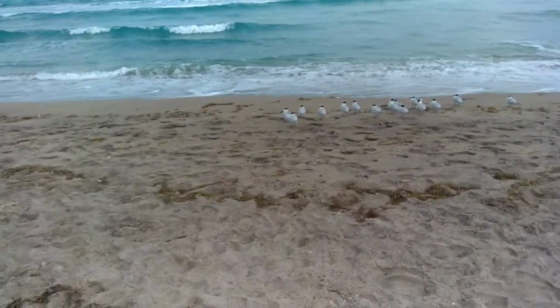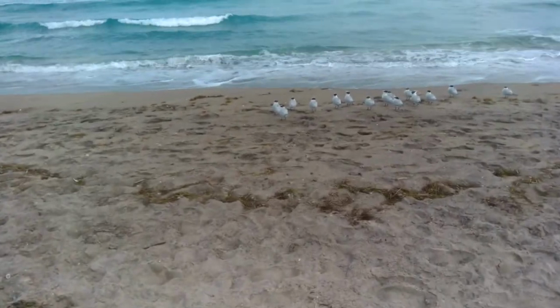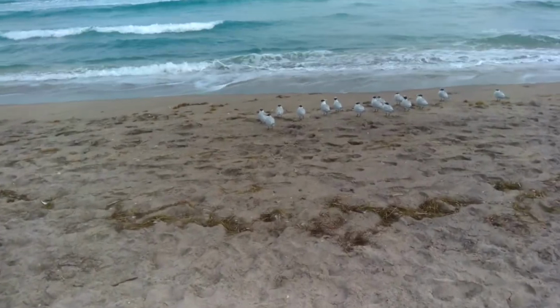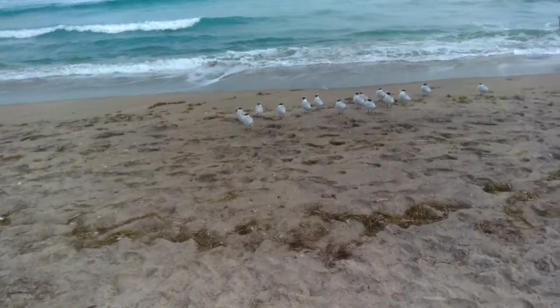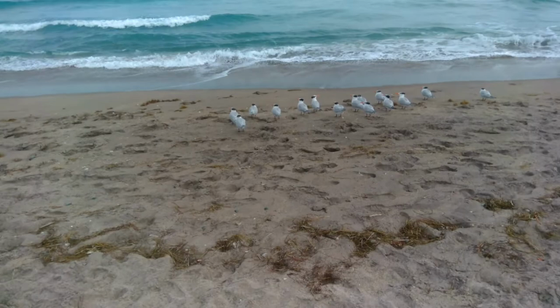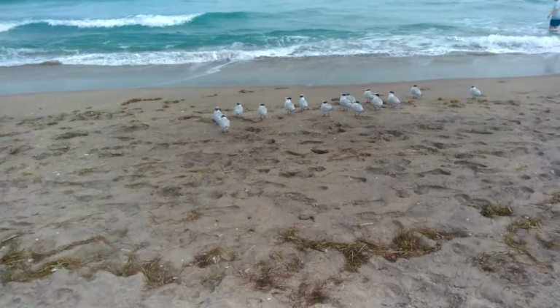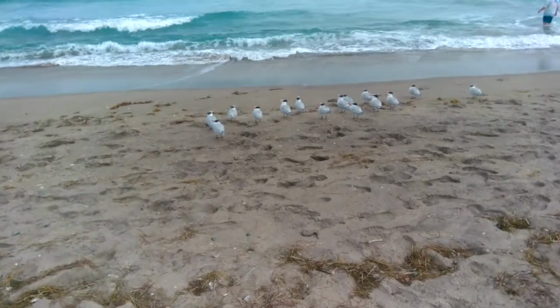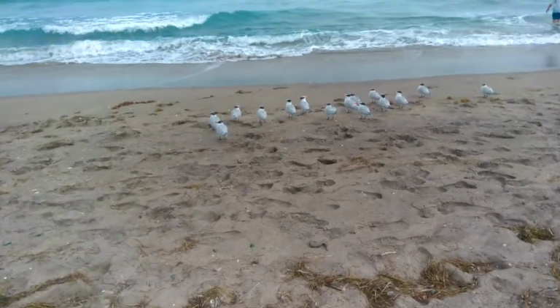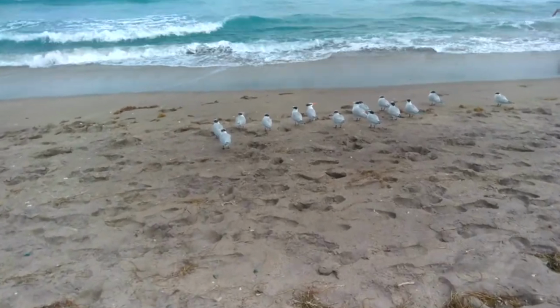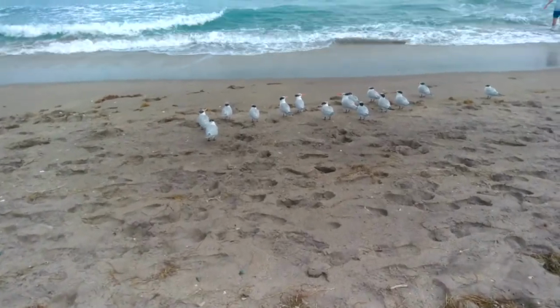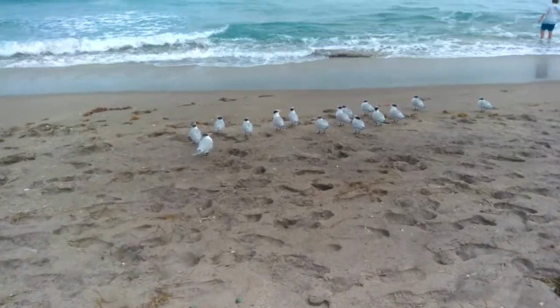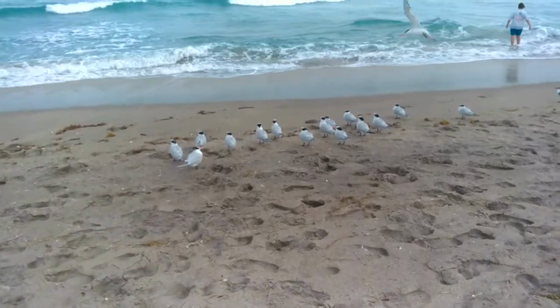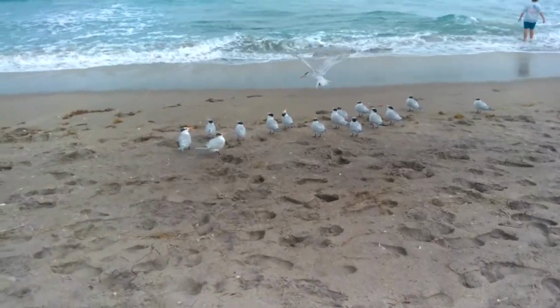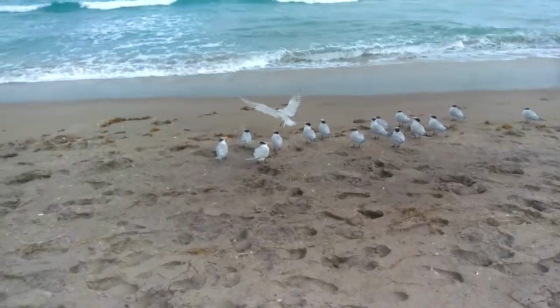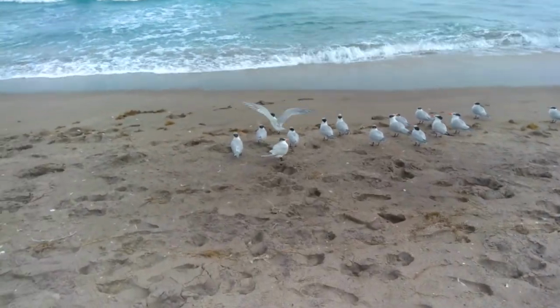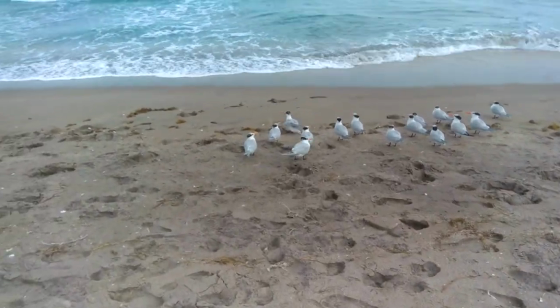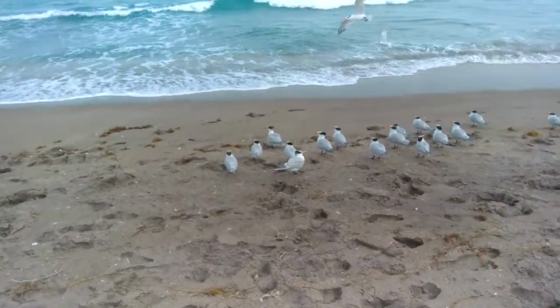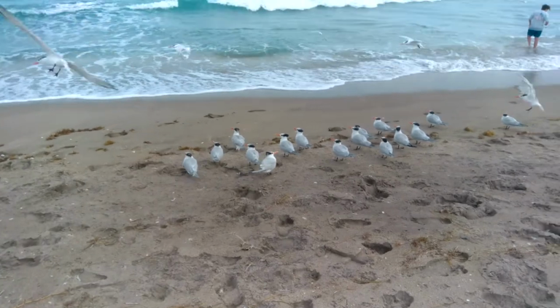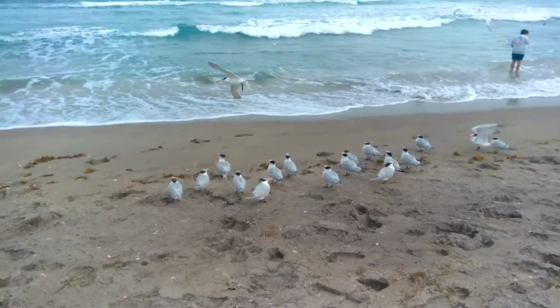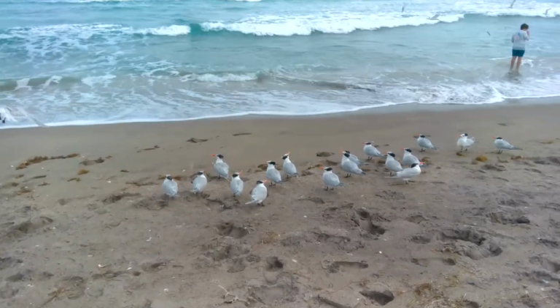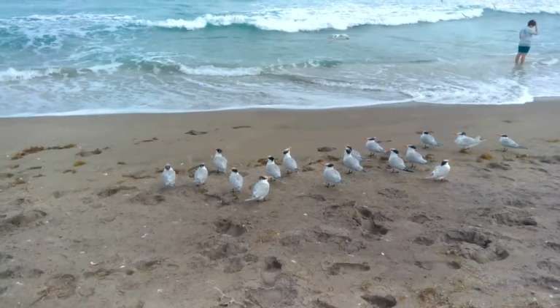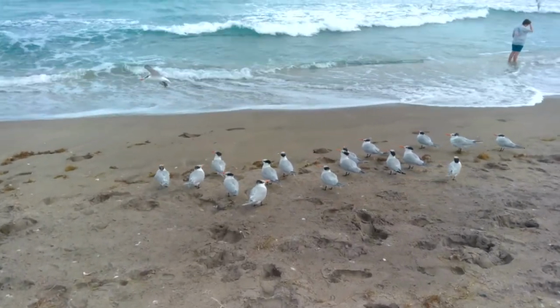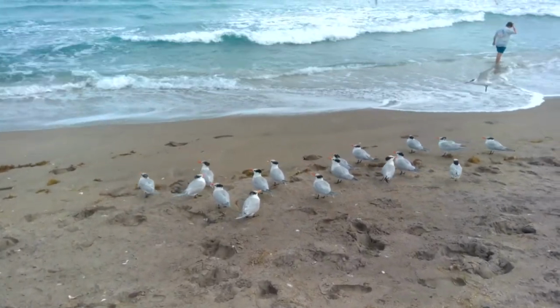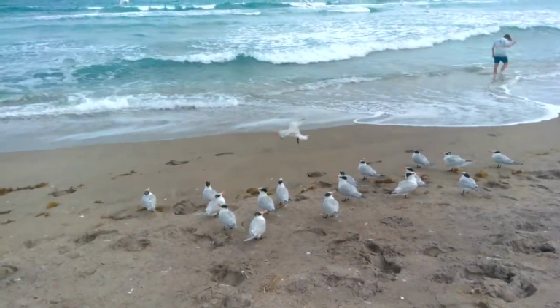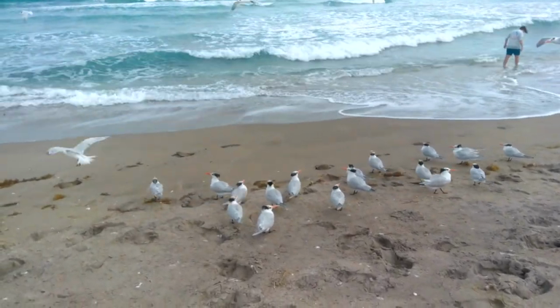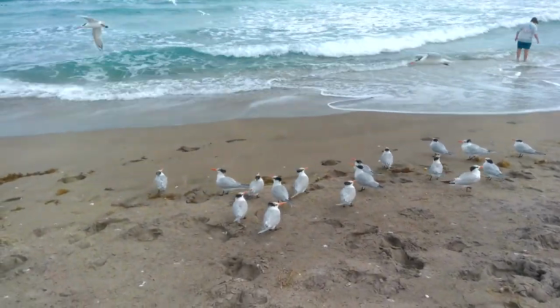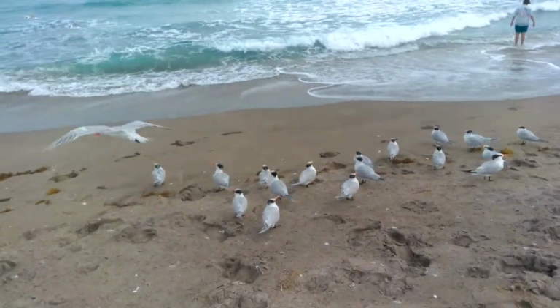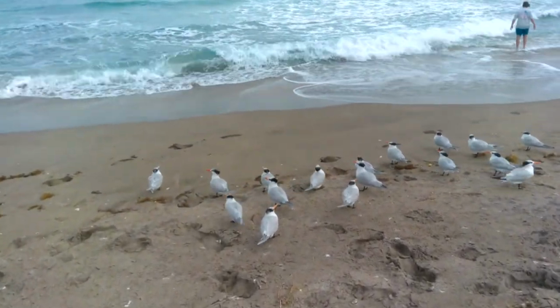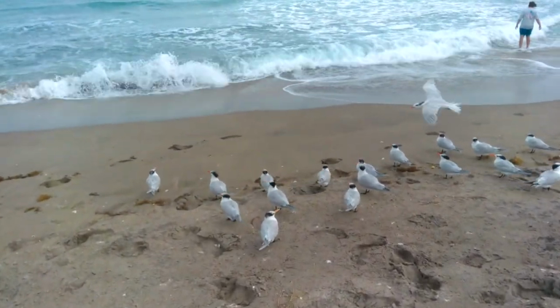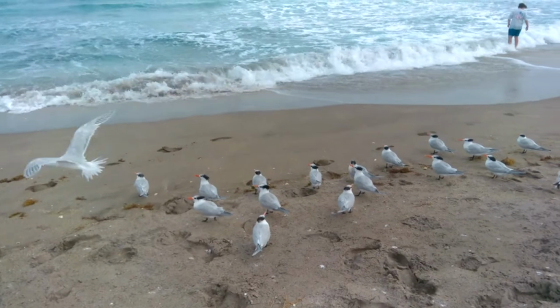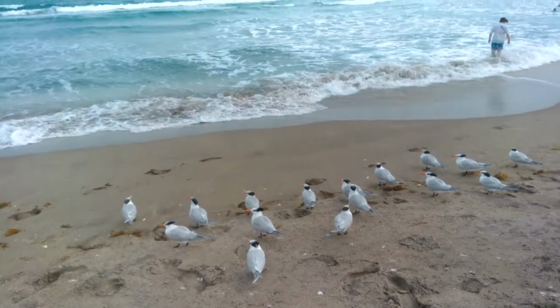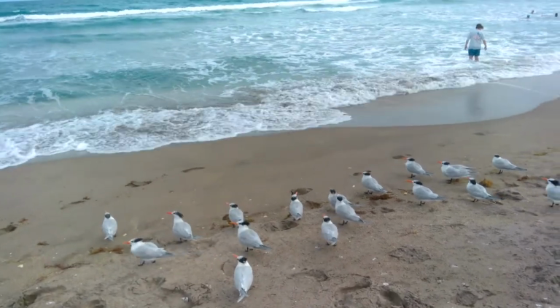So here we are at Bathtub Reef Beach. This beach has a reef made not of coral but of sea worms called sabellariid worms, and it's incredibly unique.